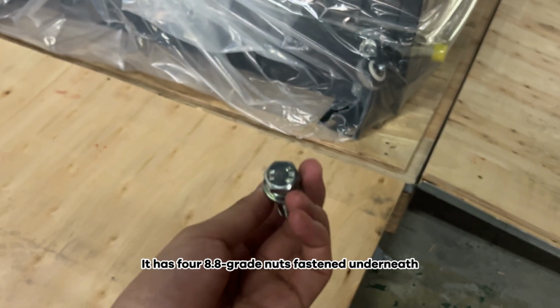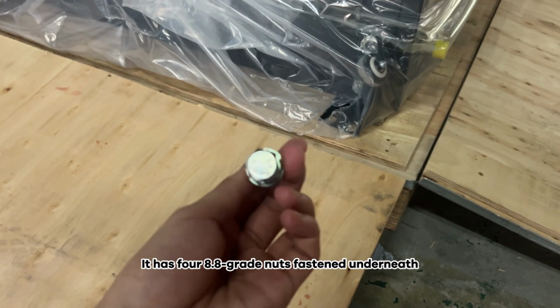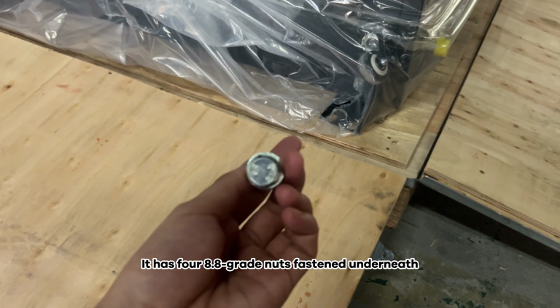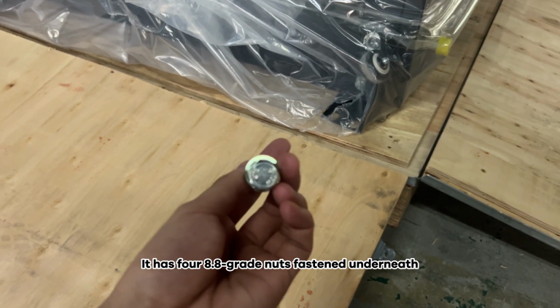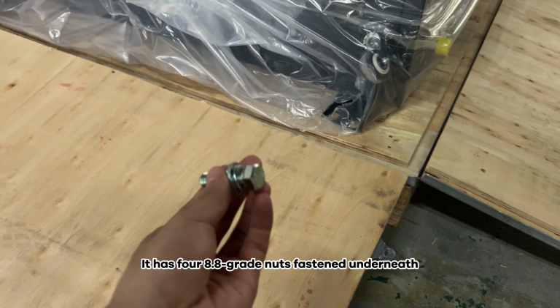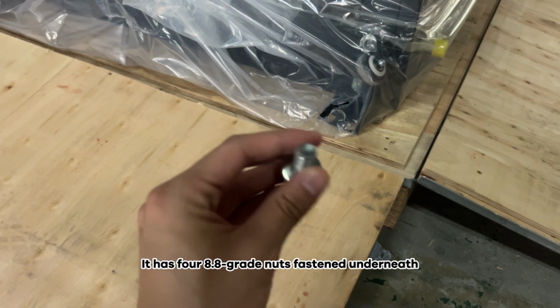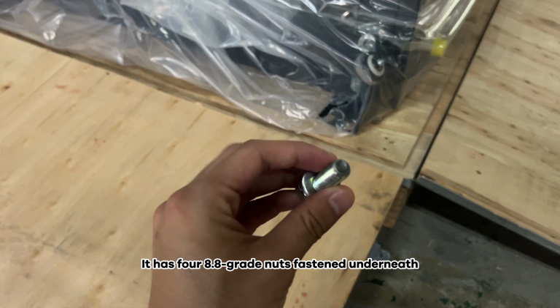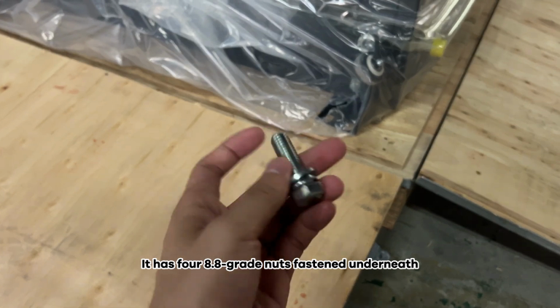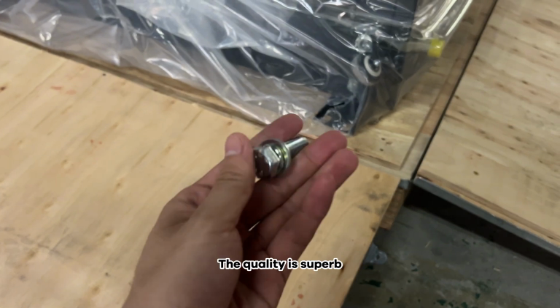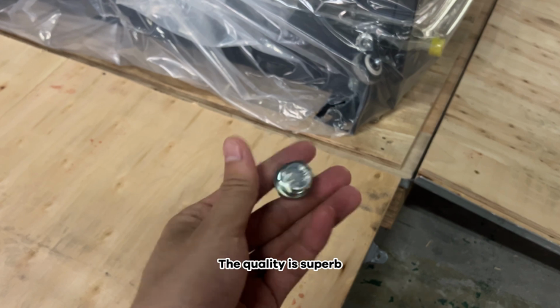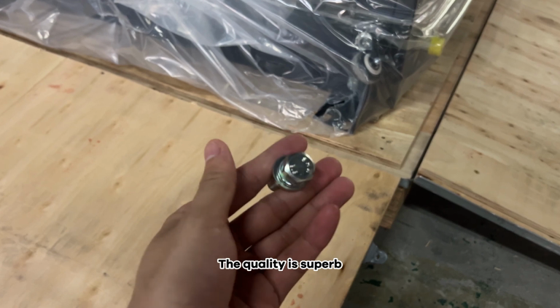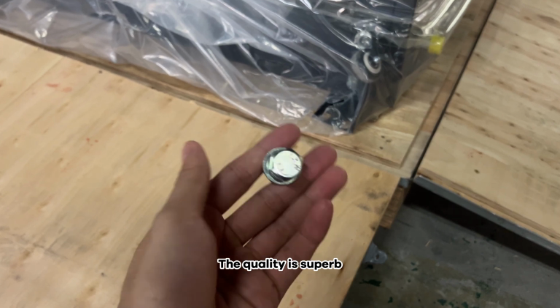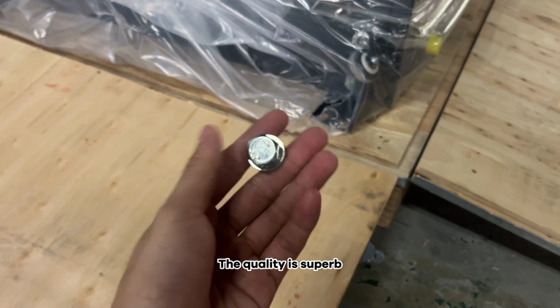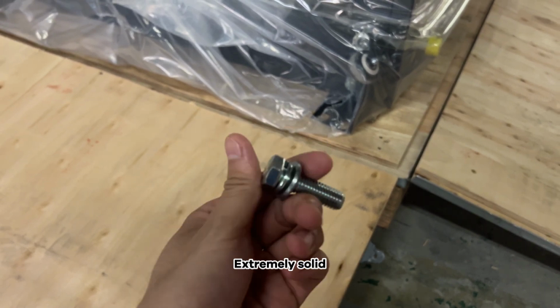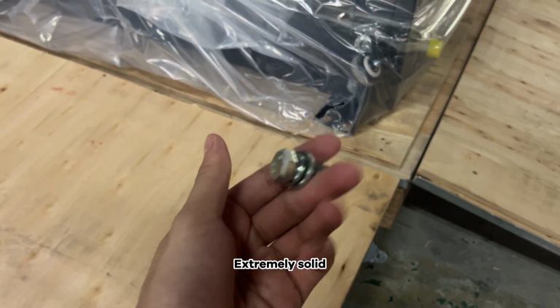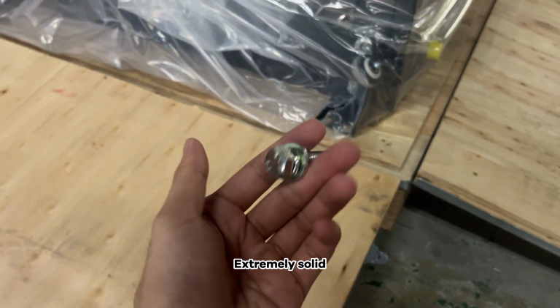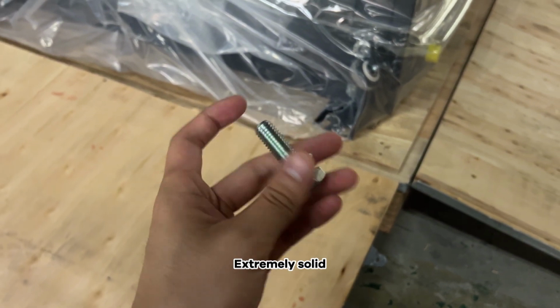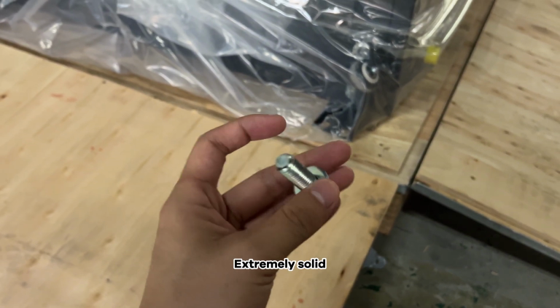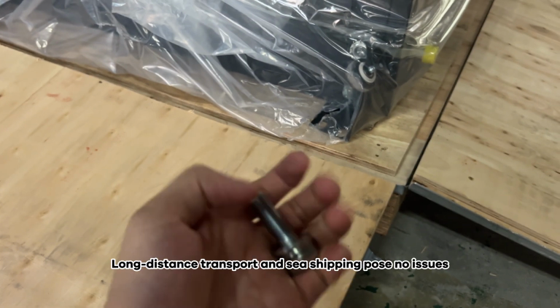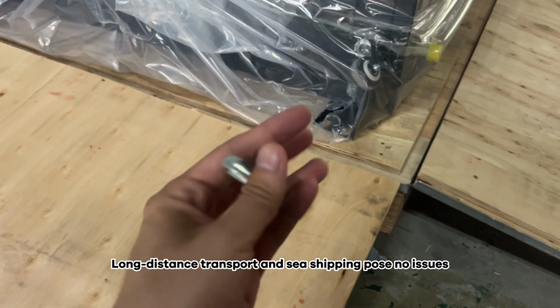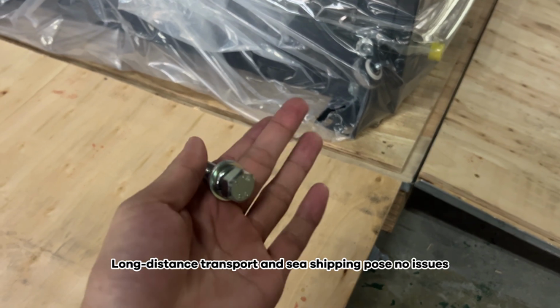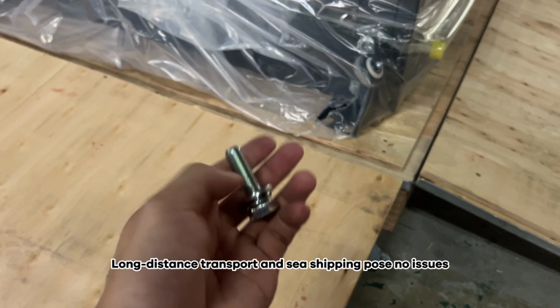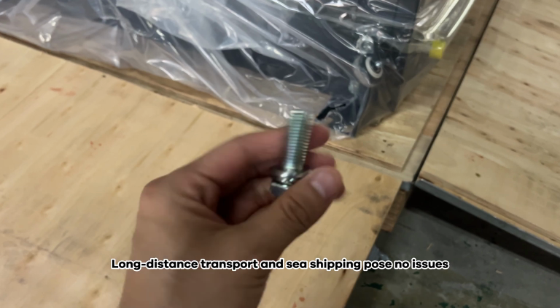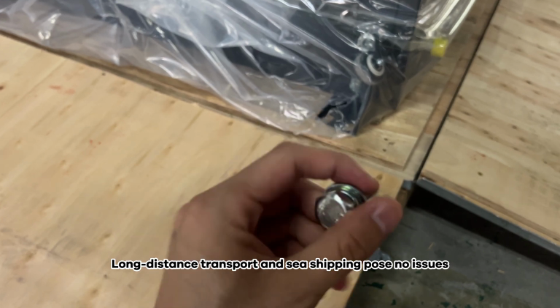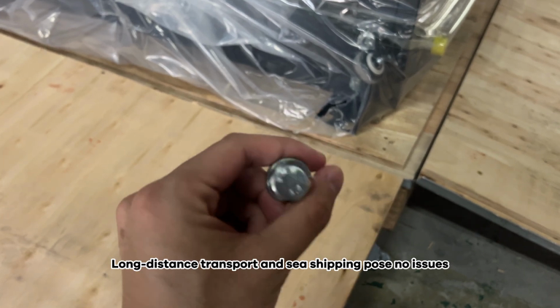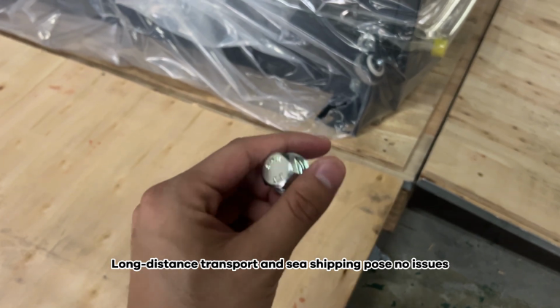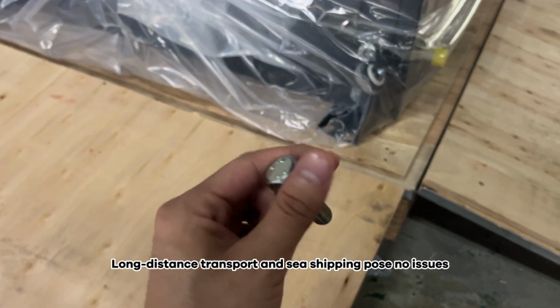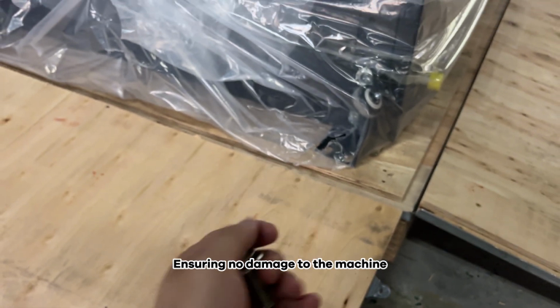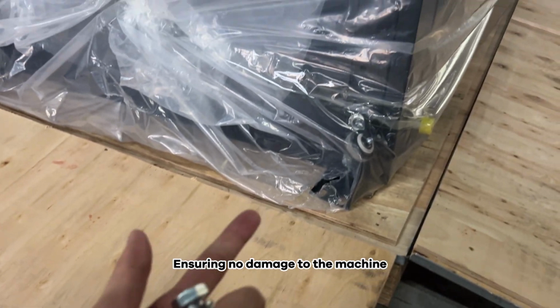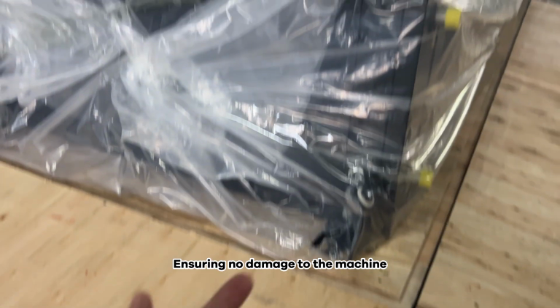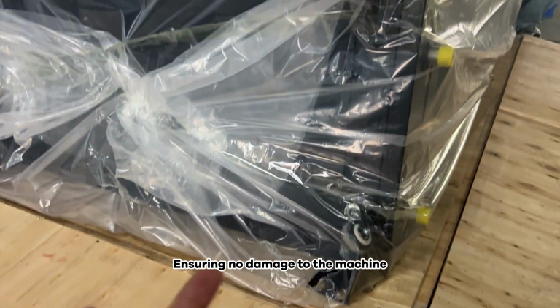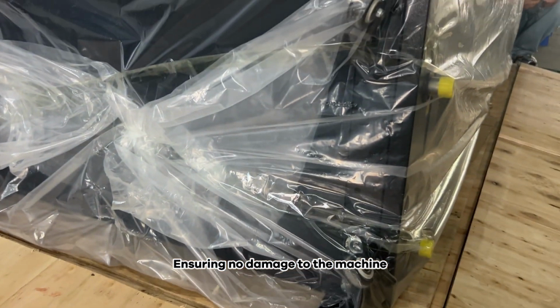It has four 8.8 grade nuts fastened underneath. The quality is superb — extremely solid. Long-distance transport and sea shipping pose no issues, ensuring no damage to the machine.